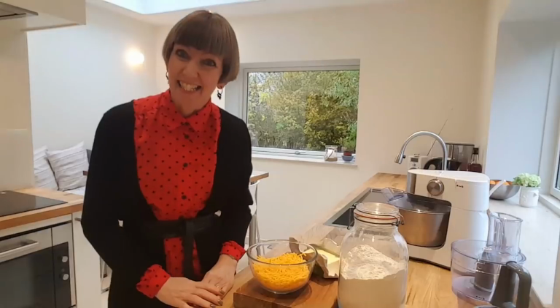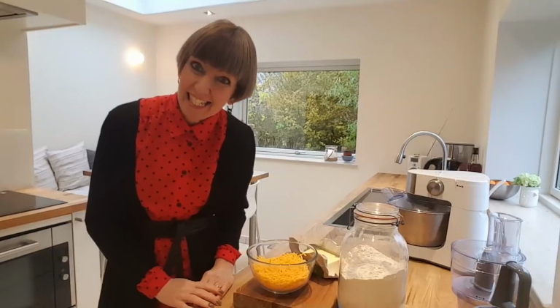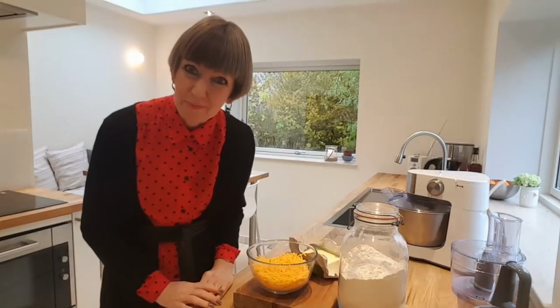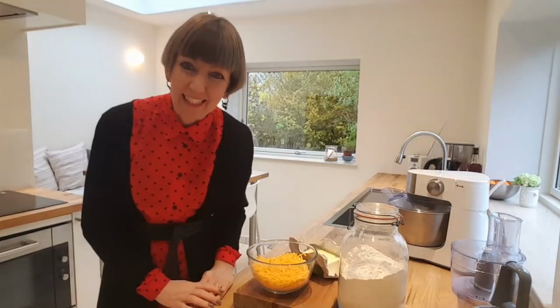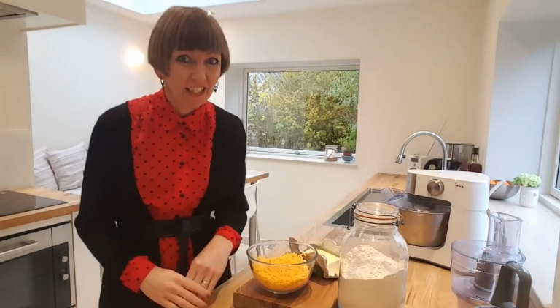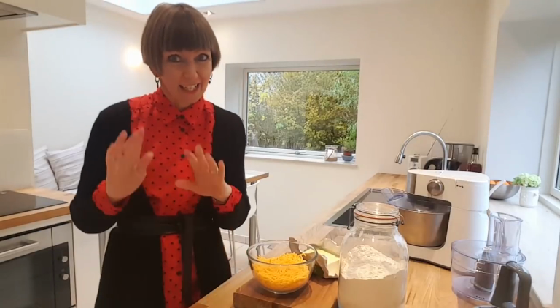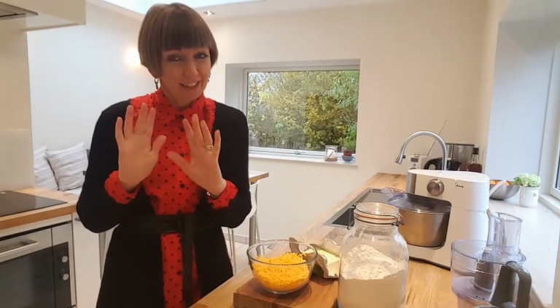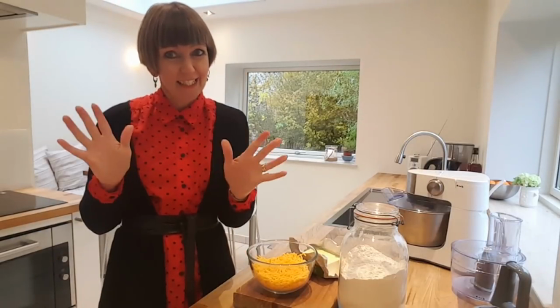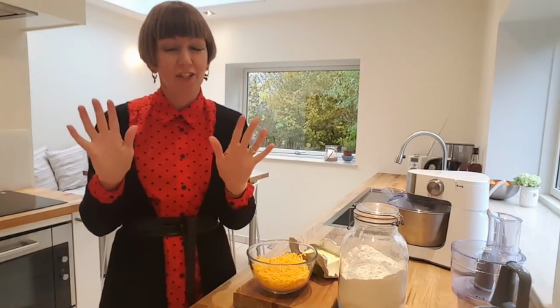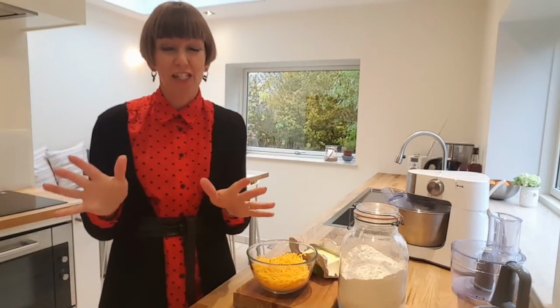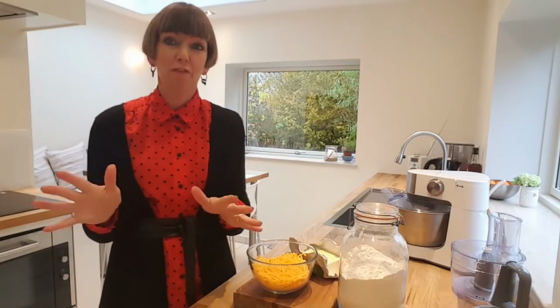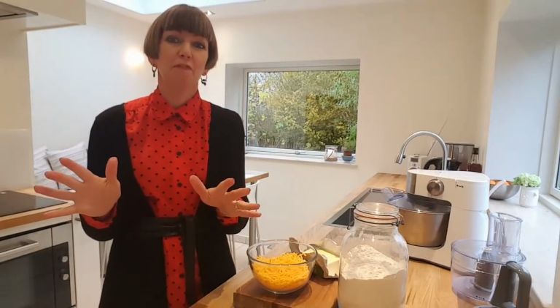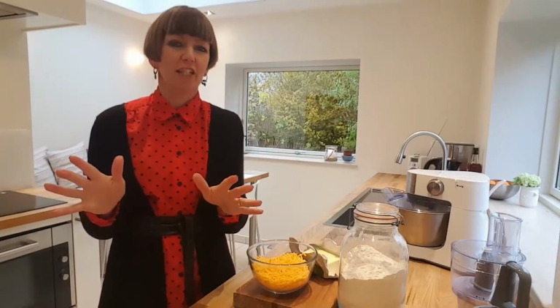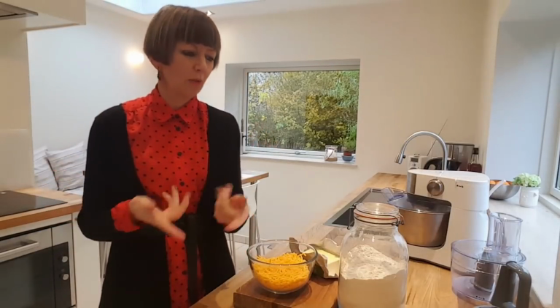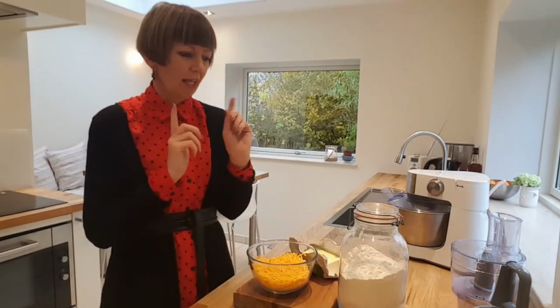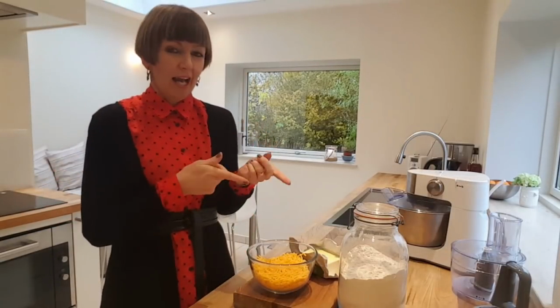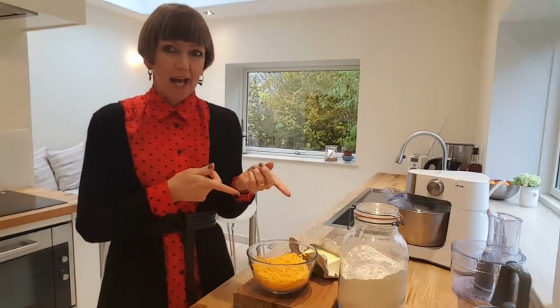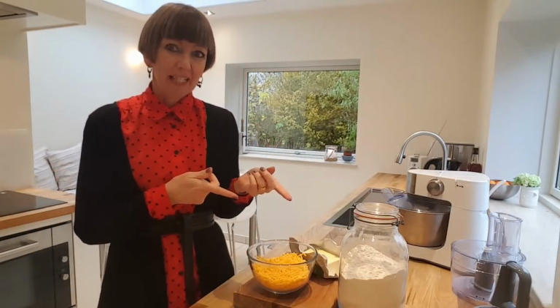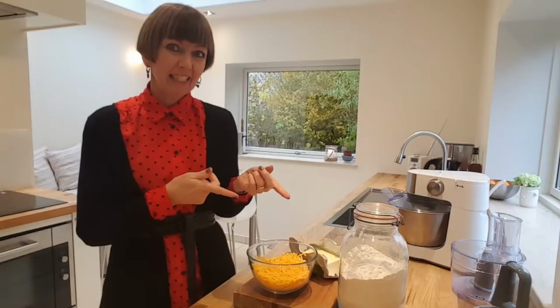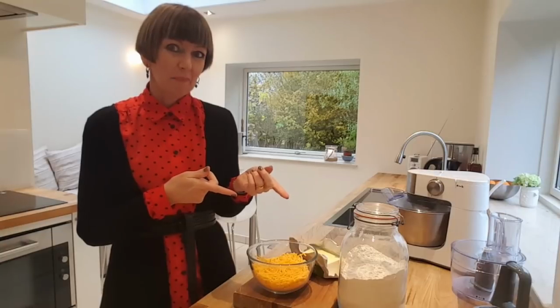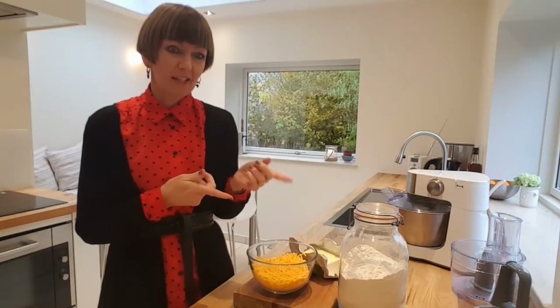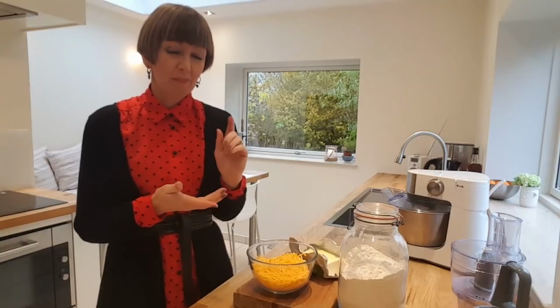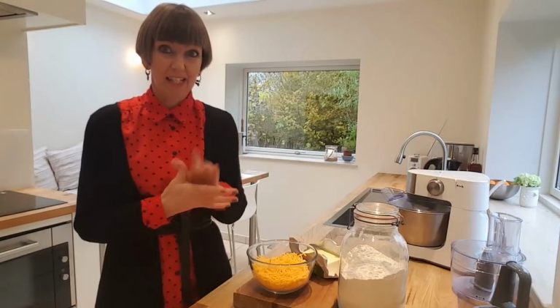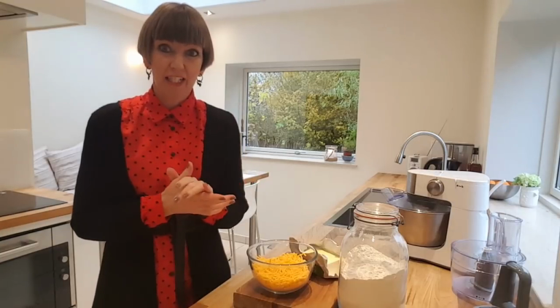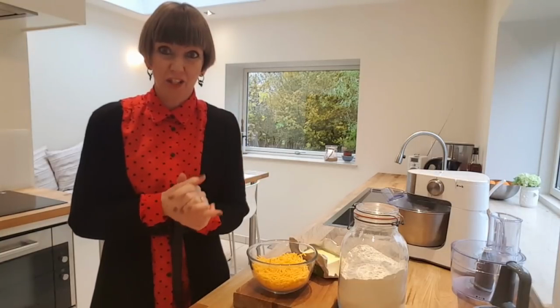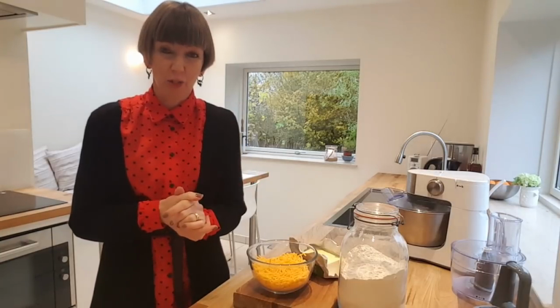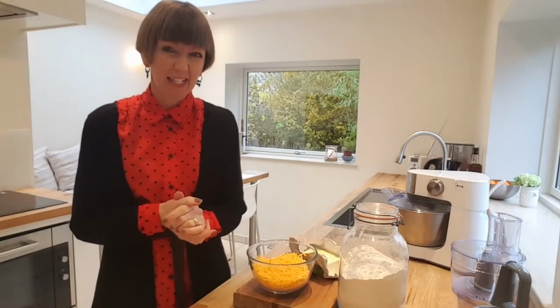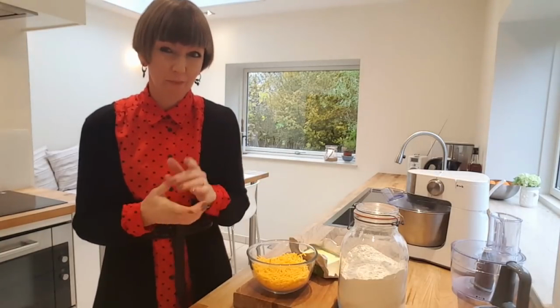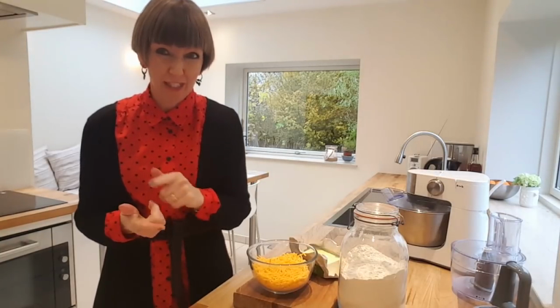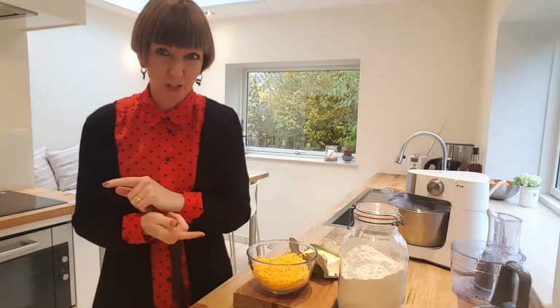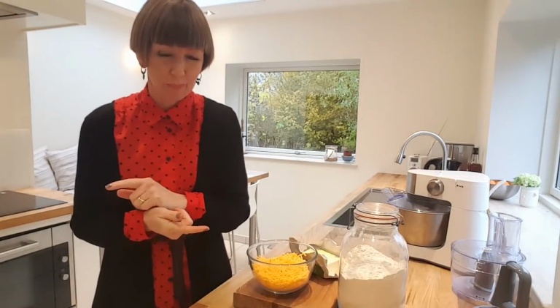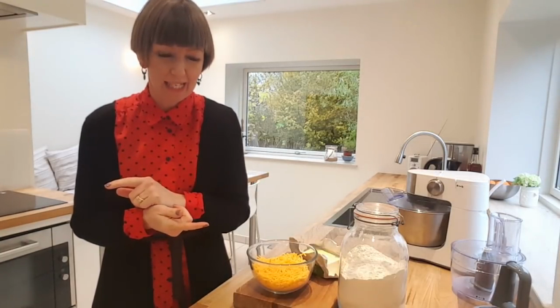Diane in Denmark here, another little just-for-fun video. I'm making up some savoury shortbread, some cheese shortbread.